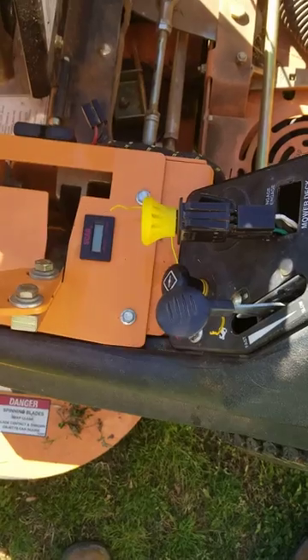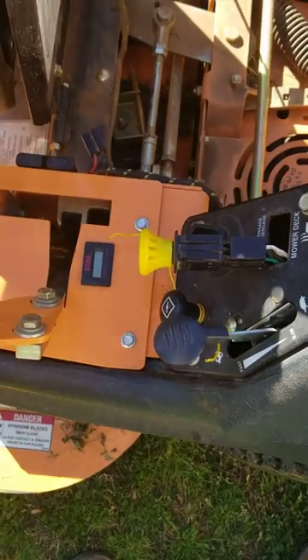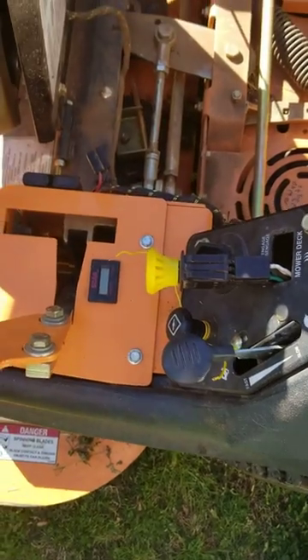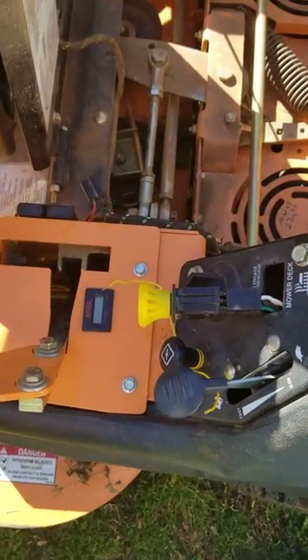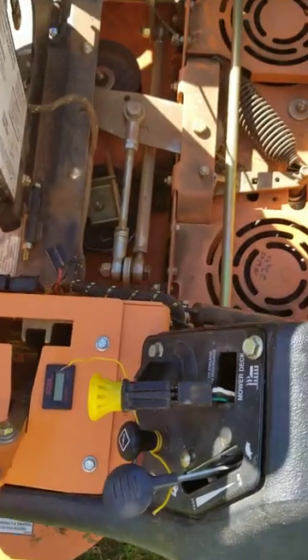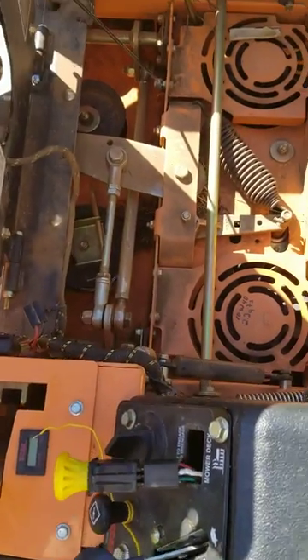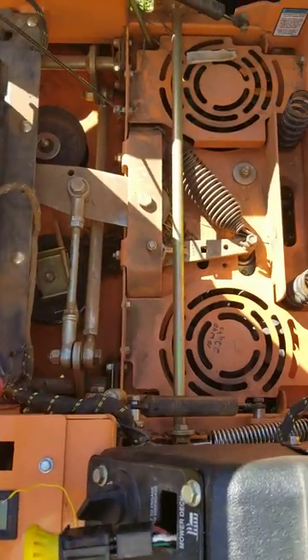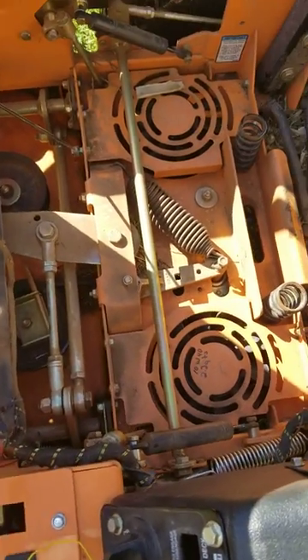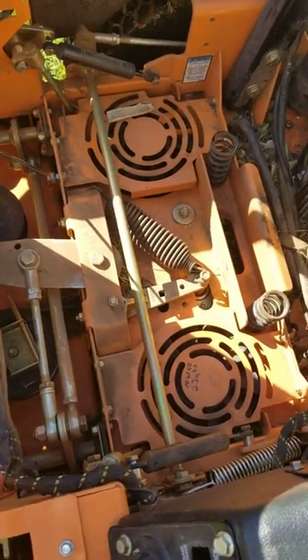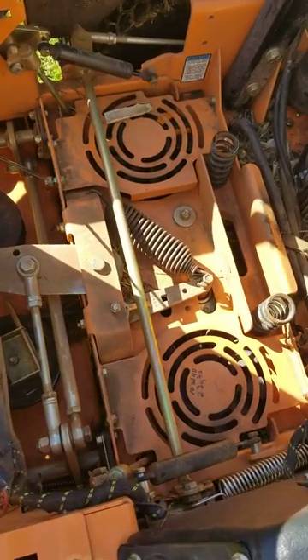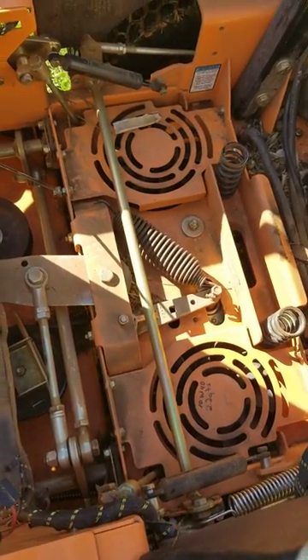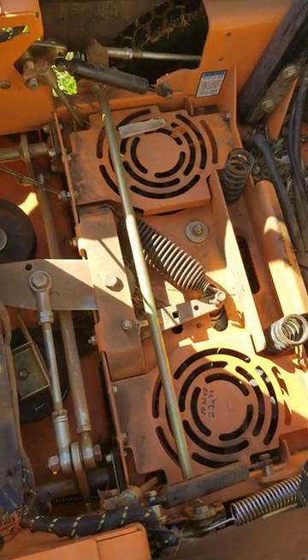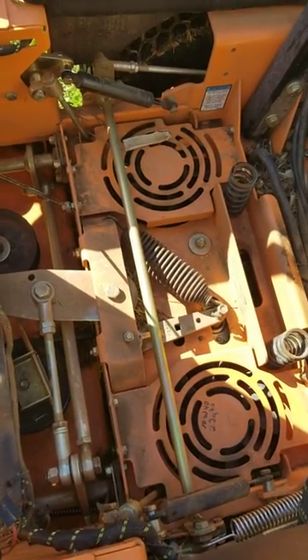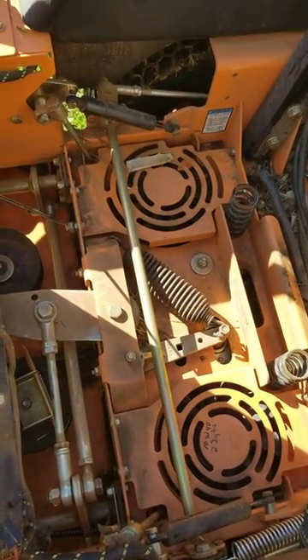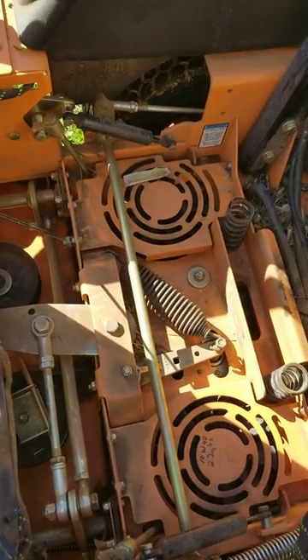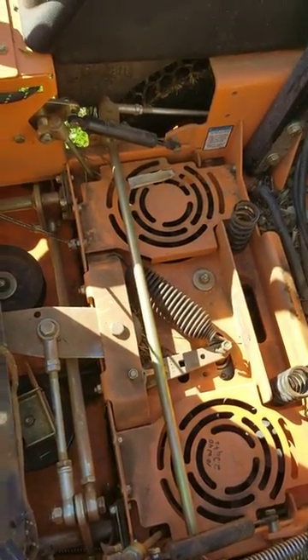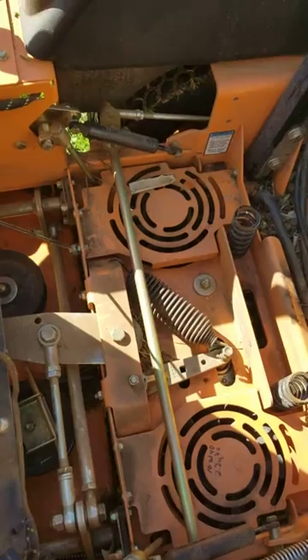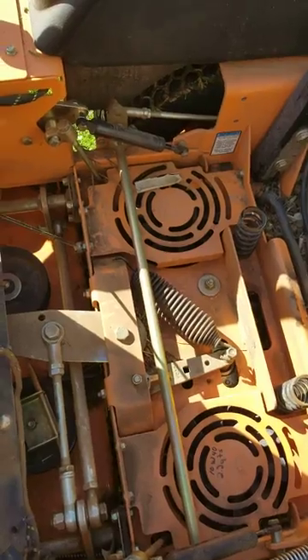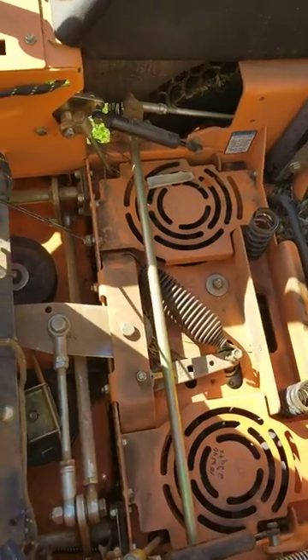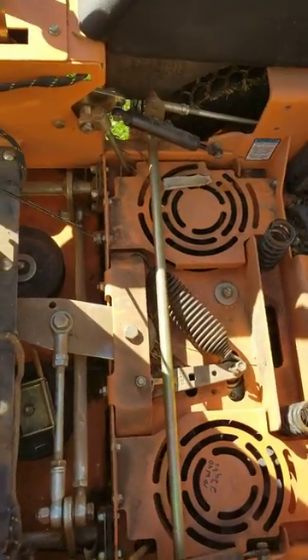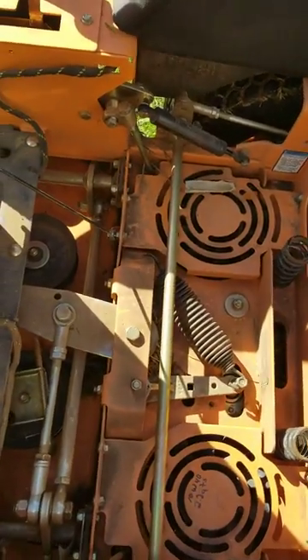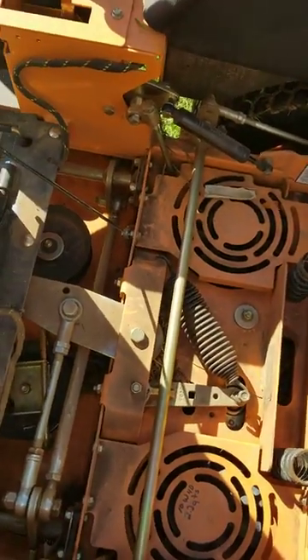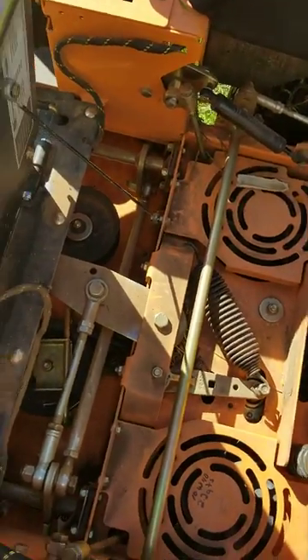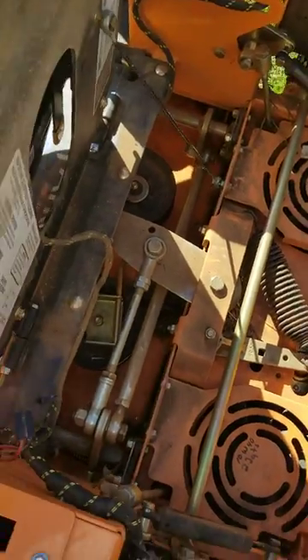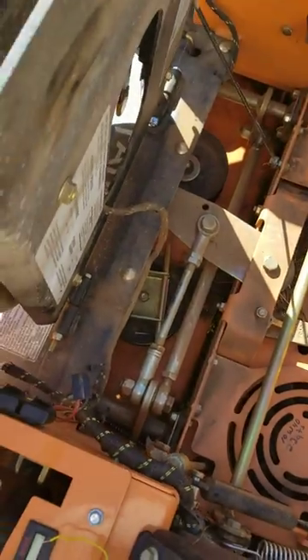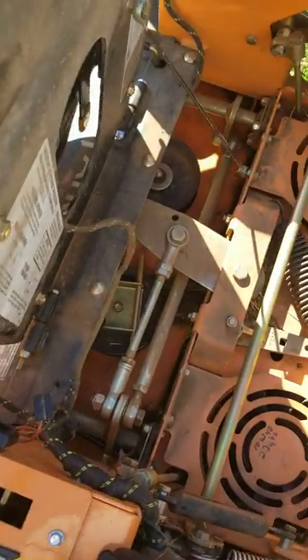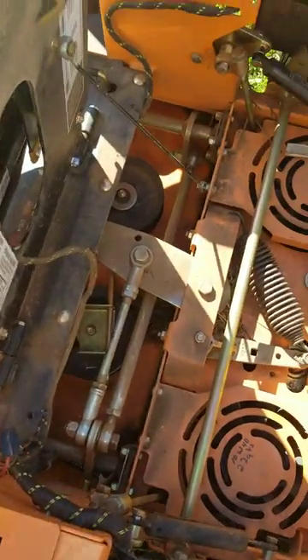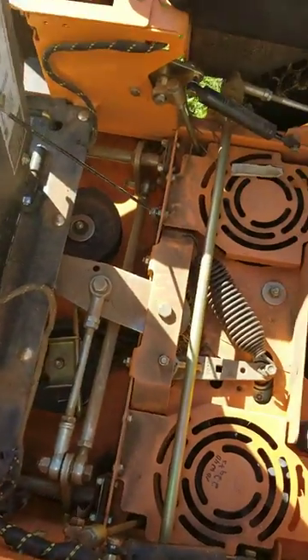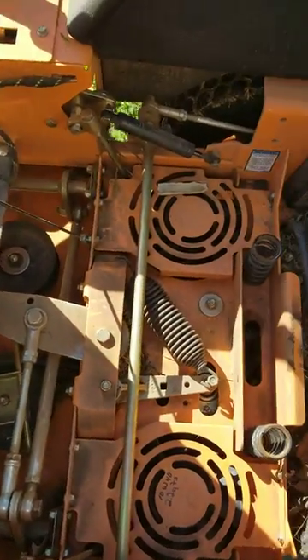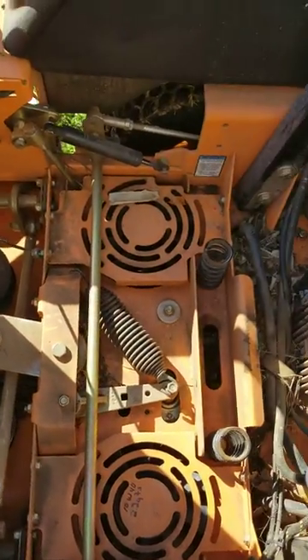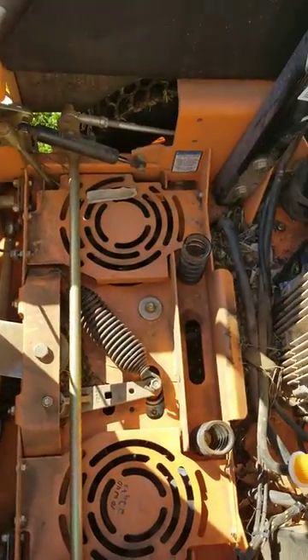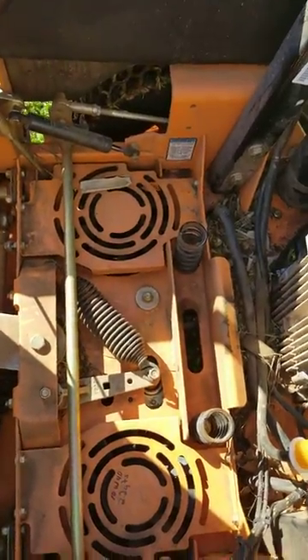Hey YouTubers, I wanted to share a quick video. My Scag Patriot would not crank yesterday. I went to do a couple yards and got to my second one and turned the key to nothing.